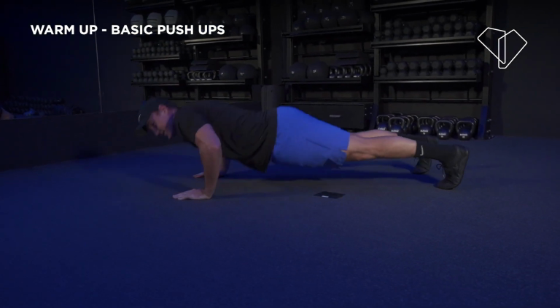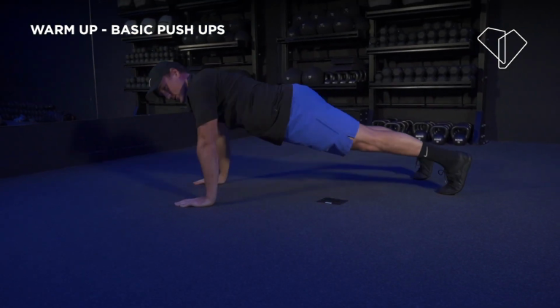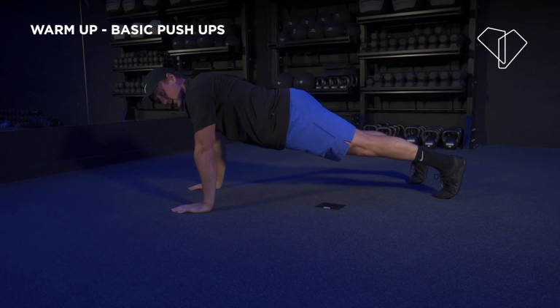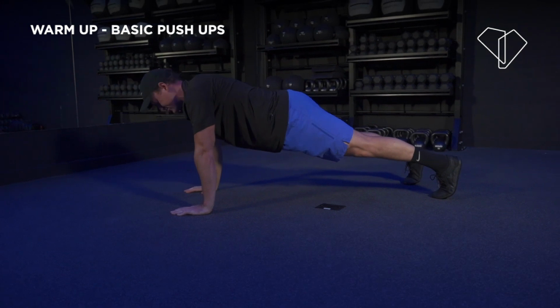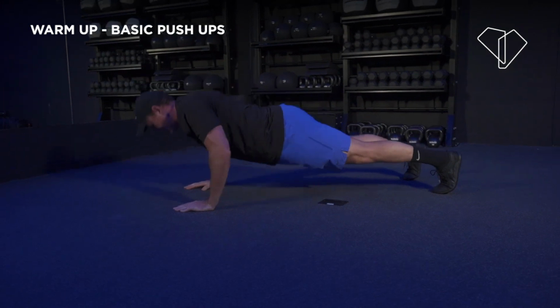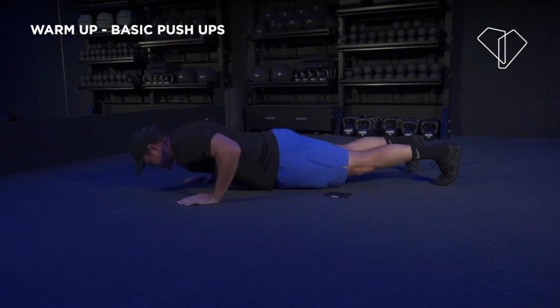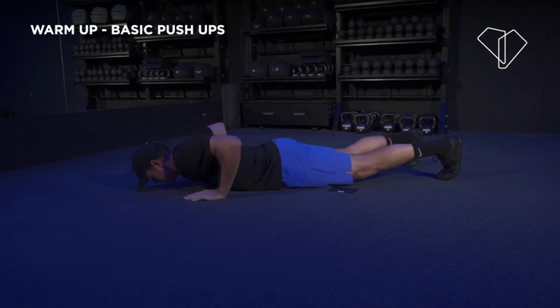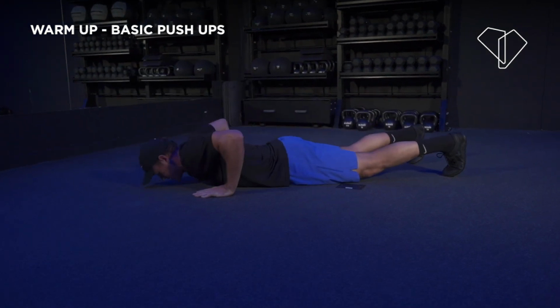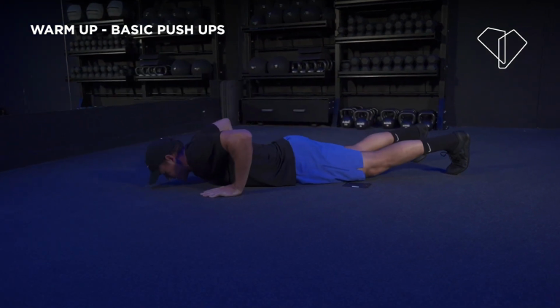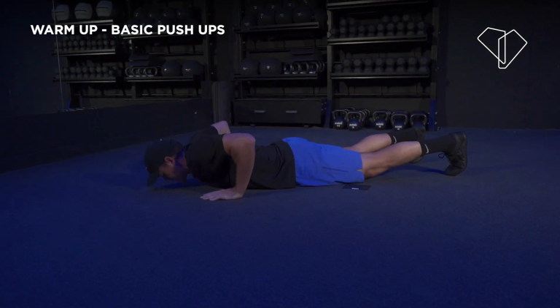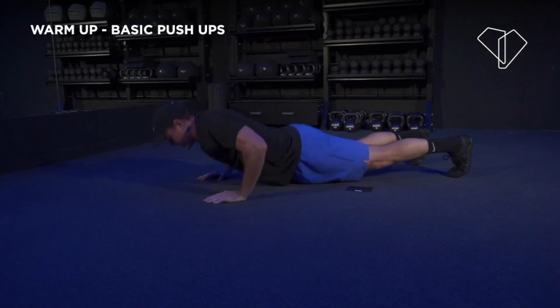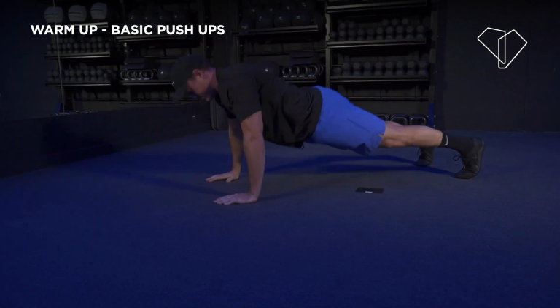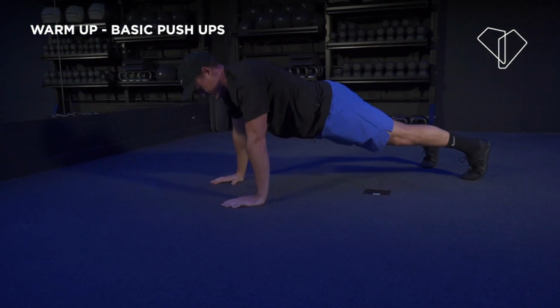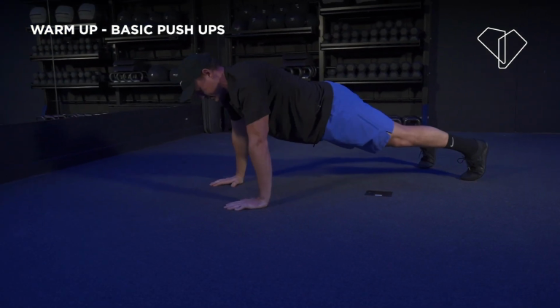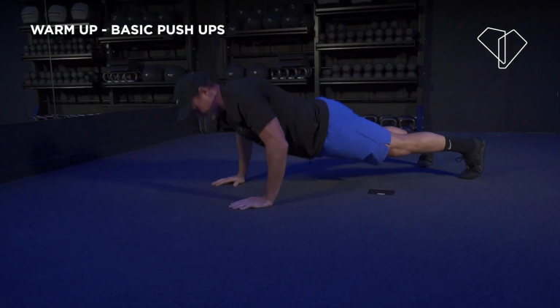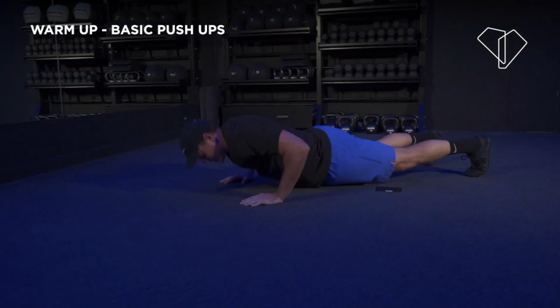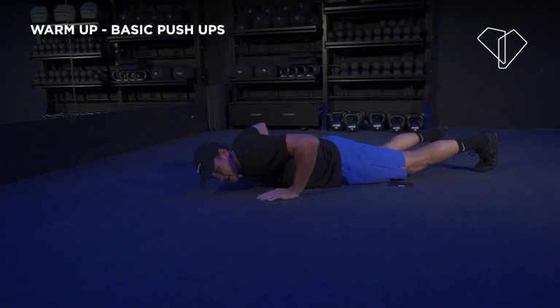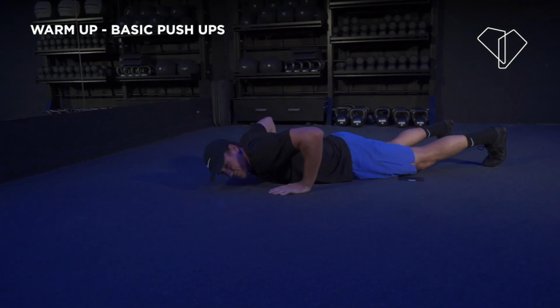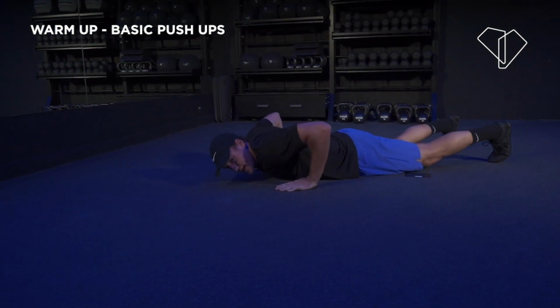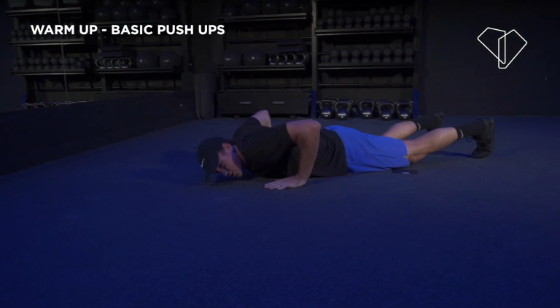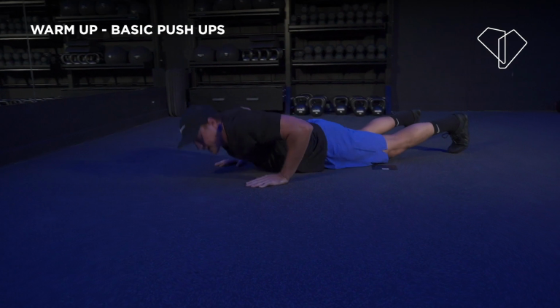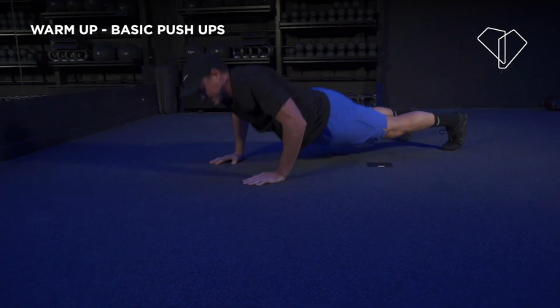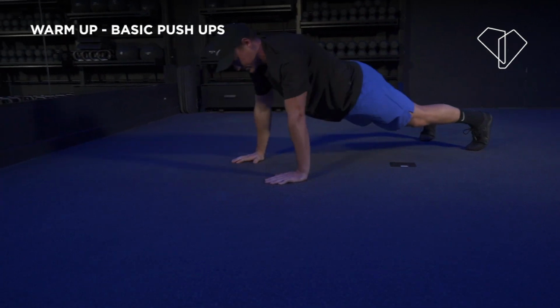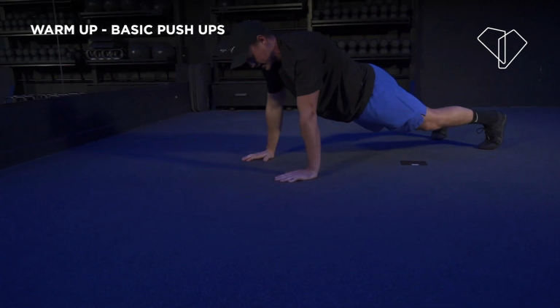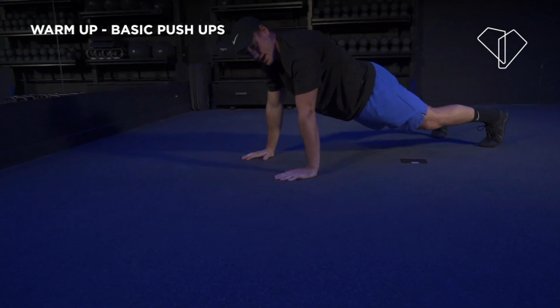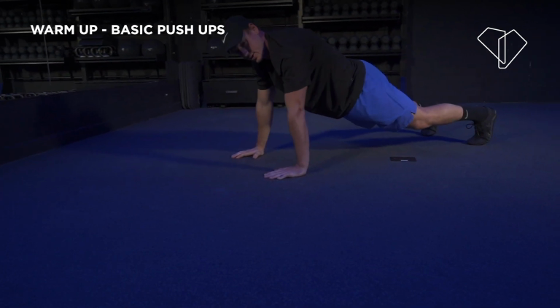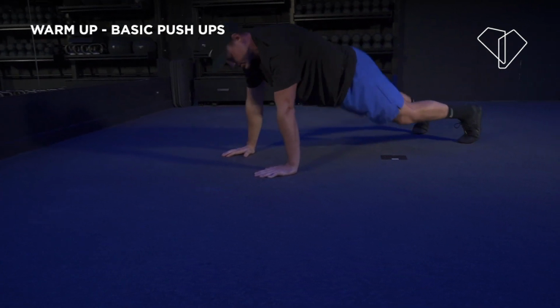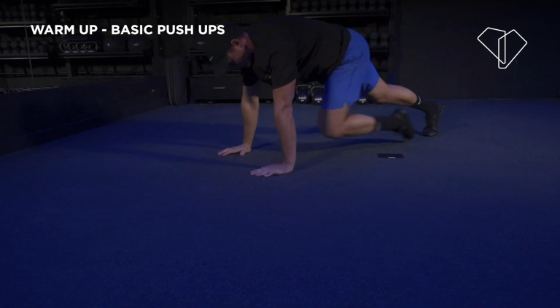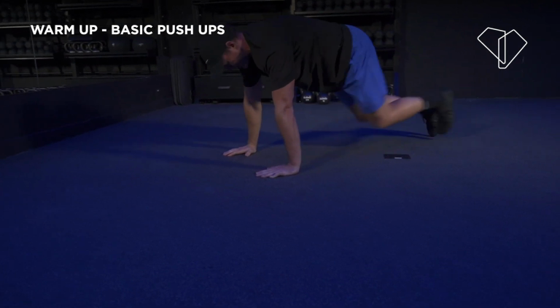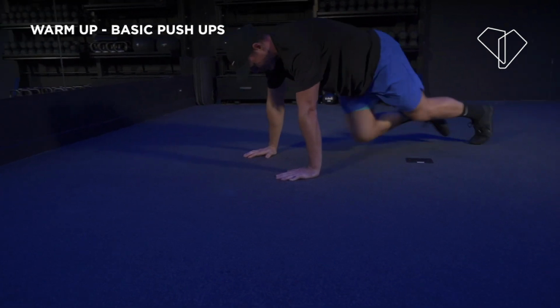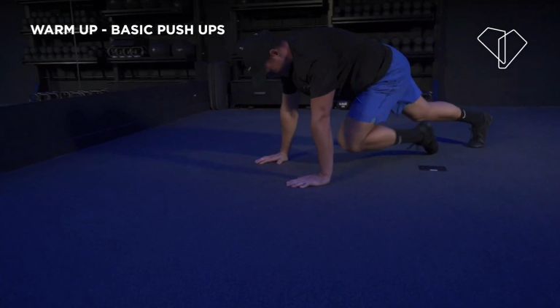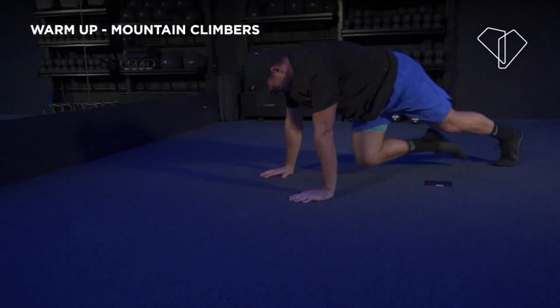We're going to crush out another 3 reps. Here we go. Quick countdown coming your way — 3, 2, 1. Now mountain climbers, let's run it!